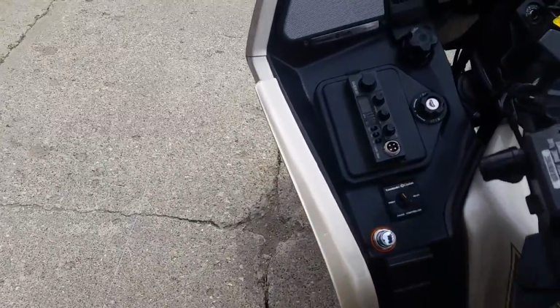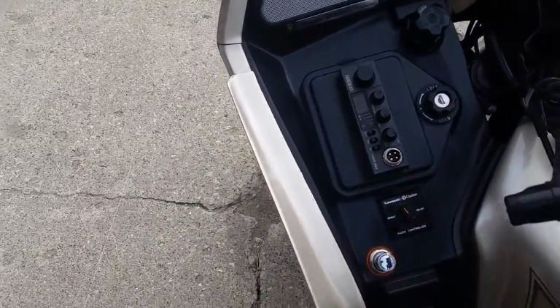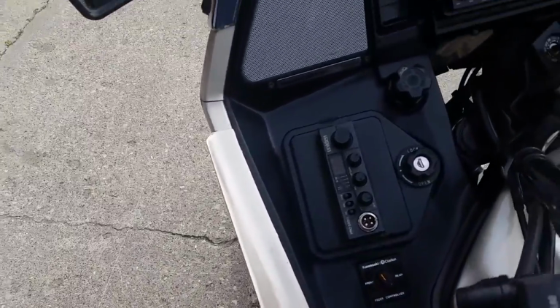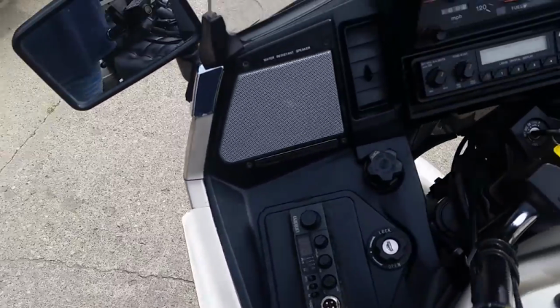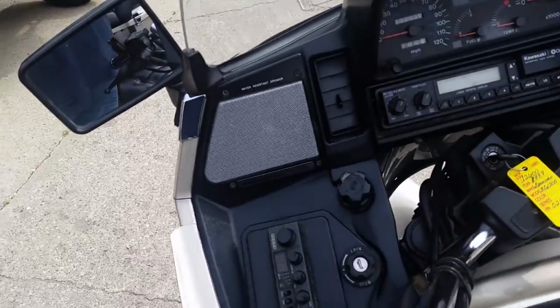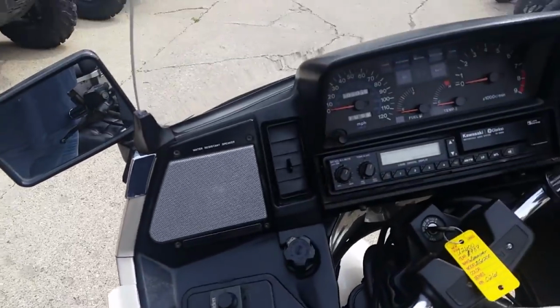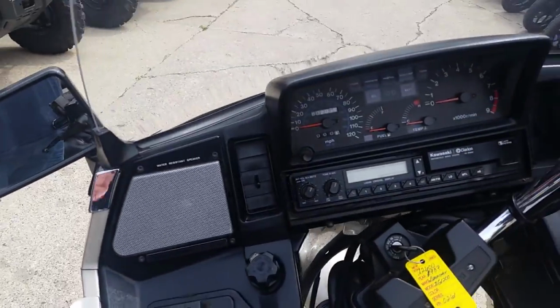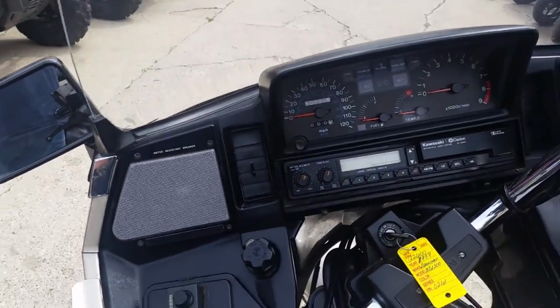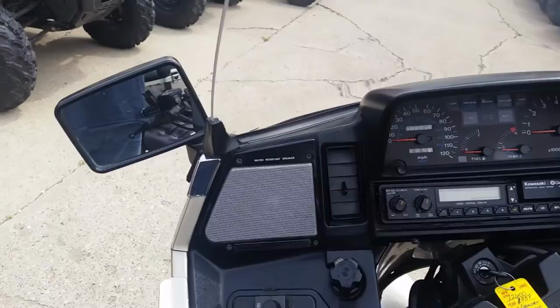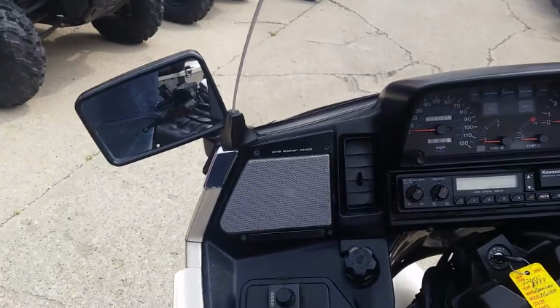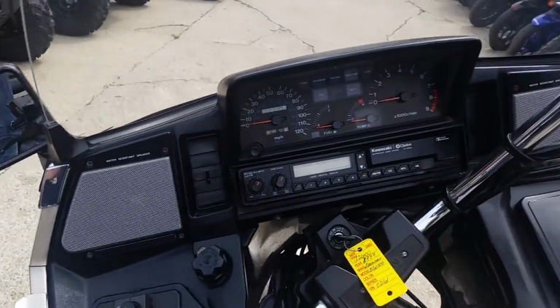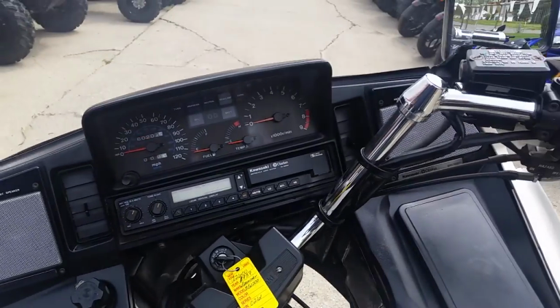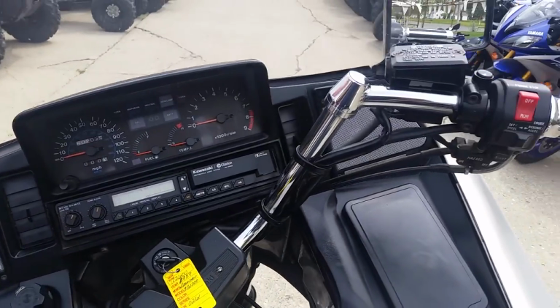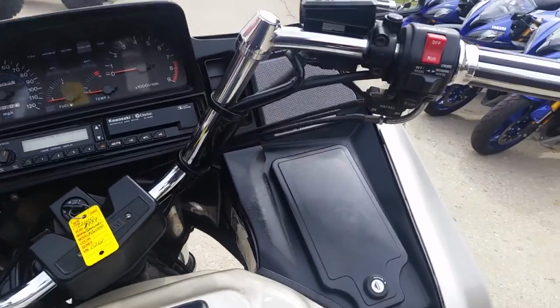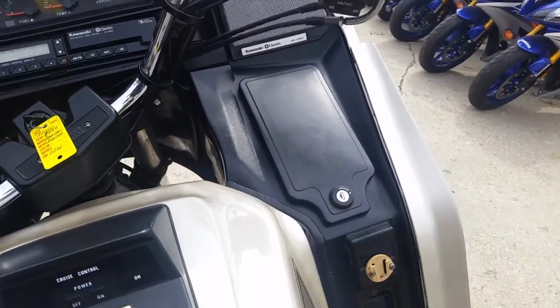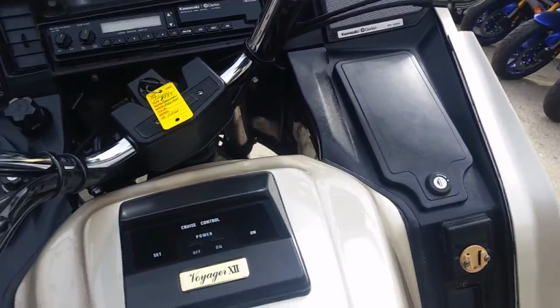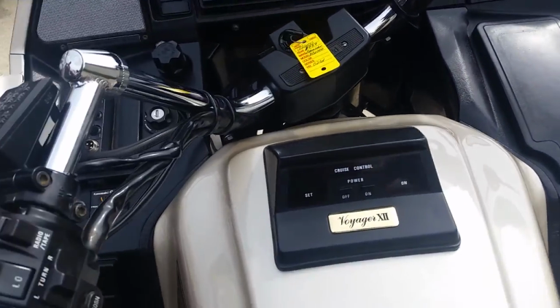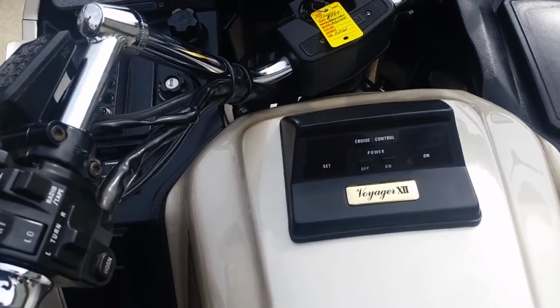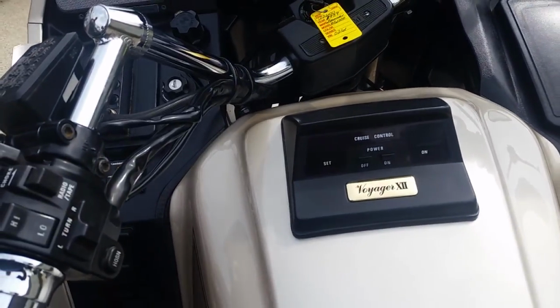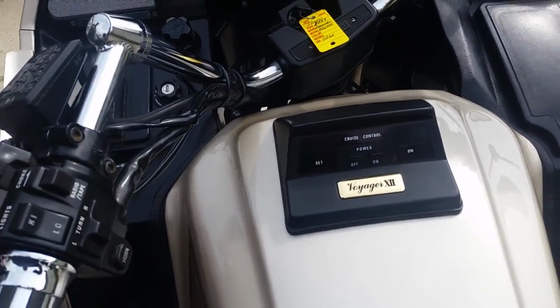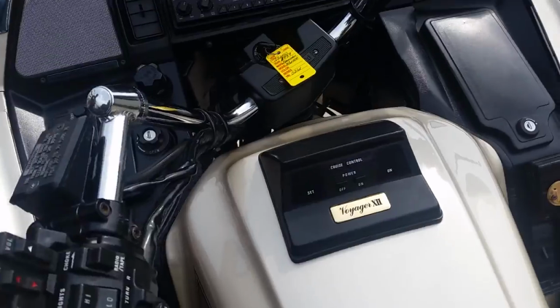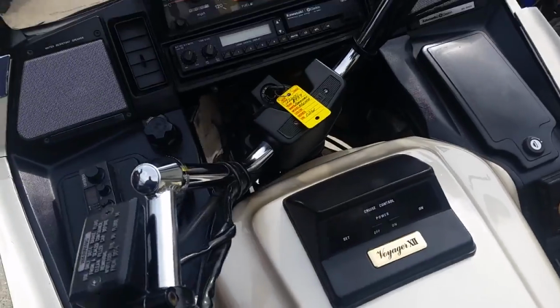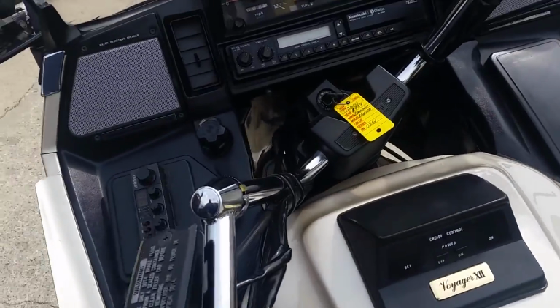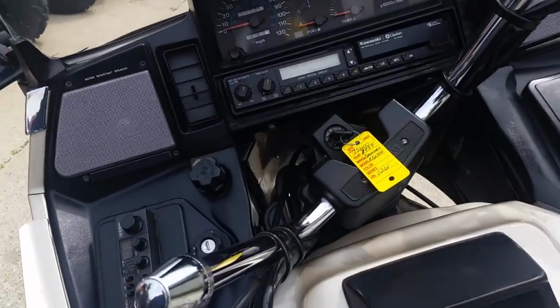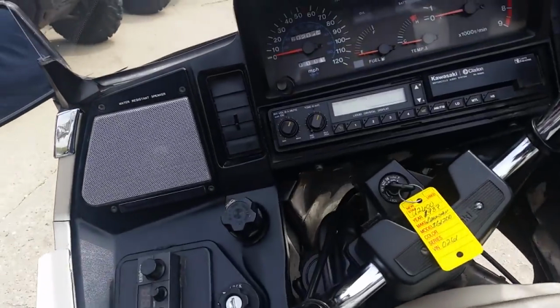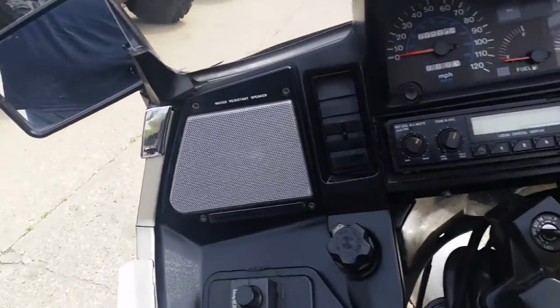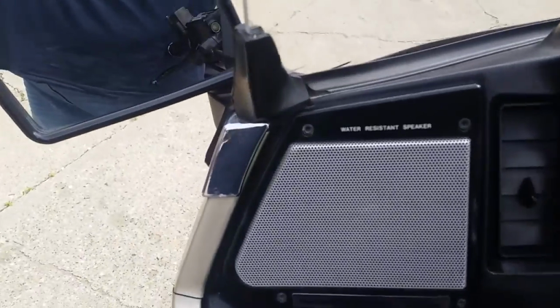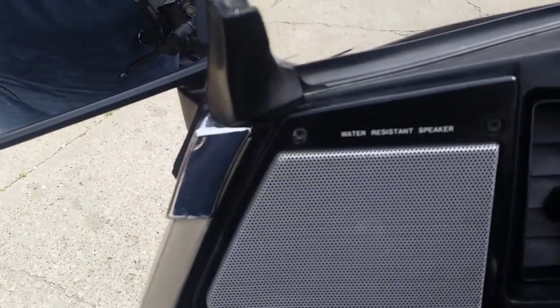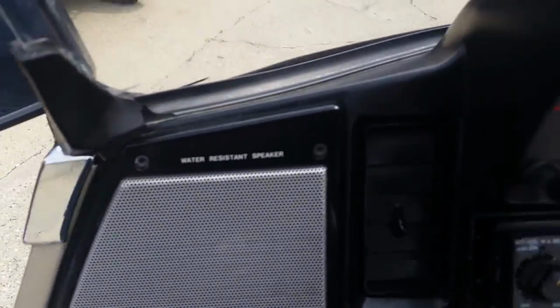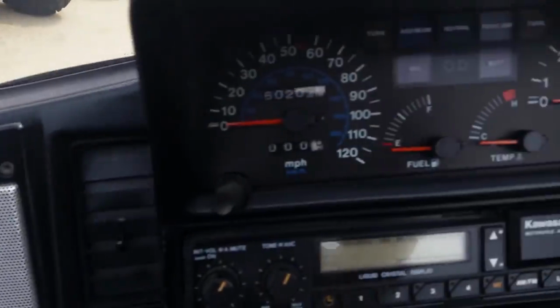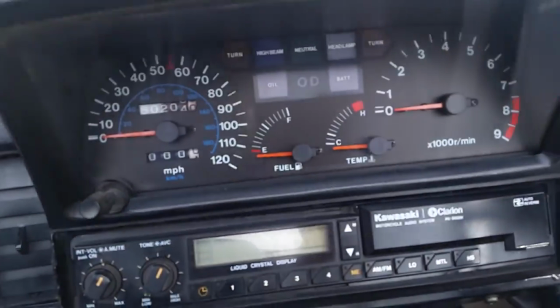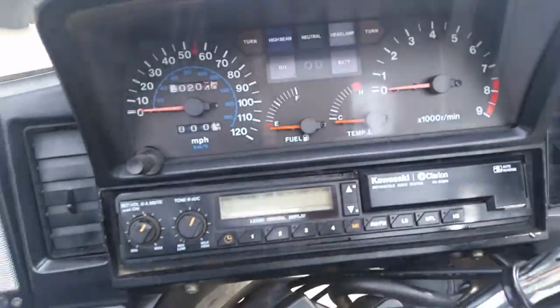As you can see in the video, I don't recall these things coming so loaded up, but this thing's got it all. It's got a CB, it's got a cassette, it's got ample trunk space, cruise control, adjustable headlight. I mean, this thing's got them all. This thing's loaded up.